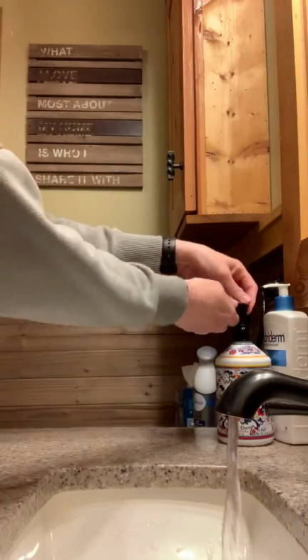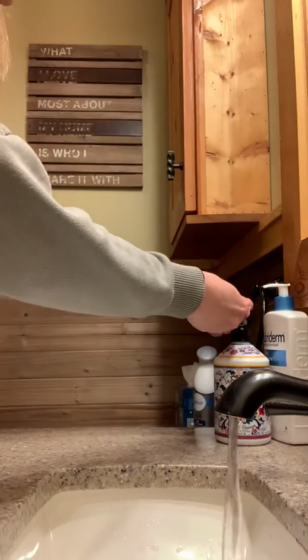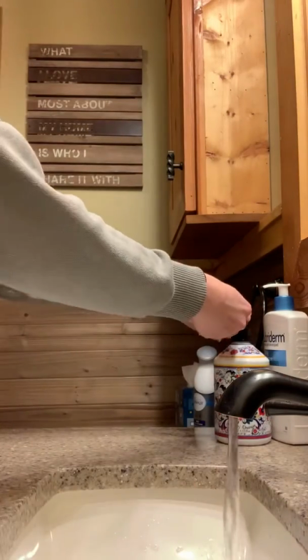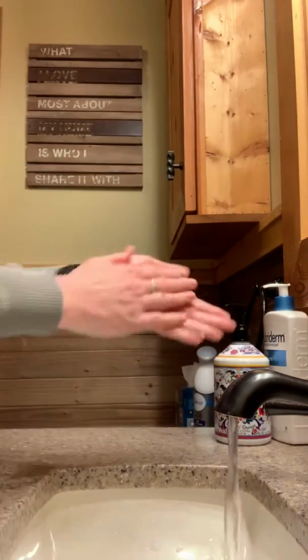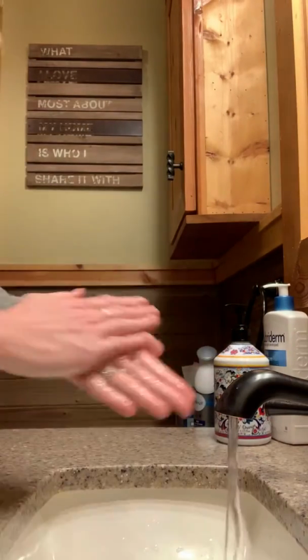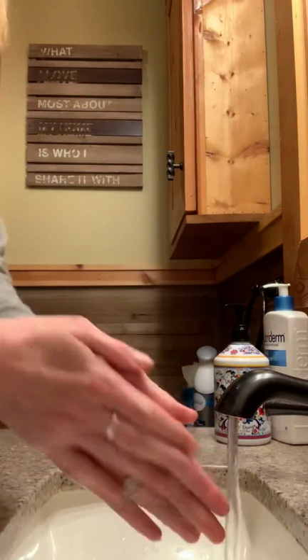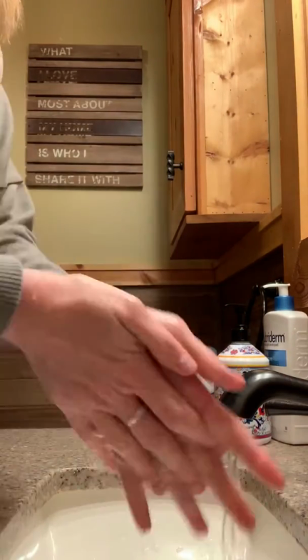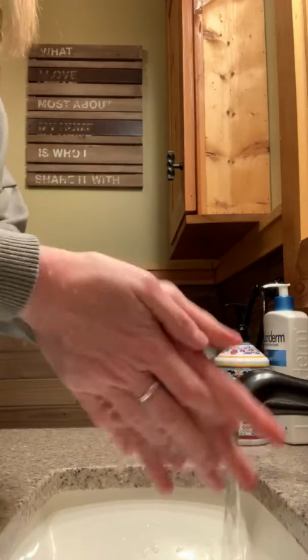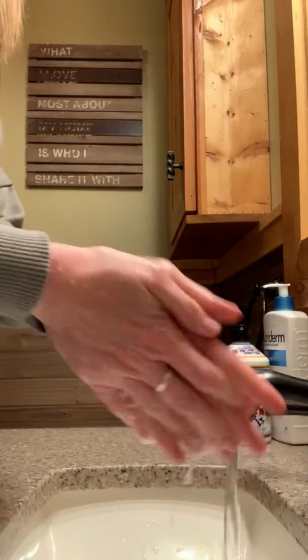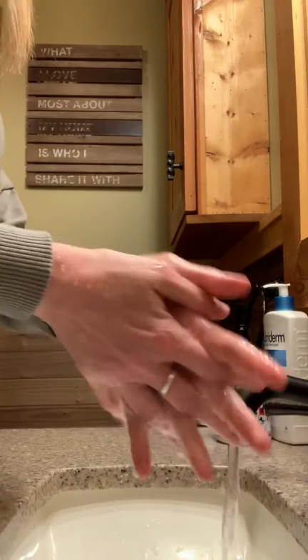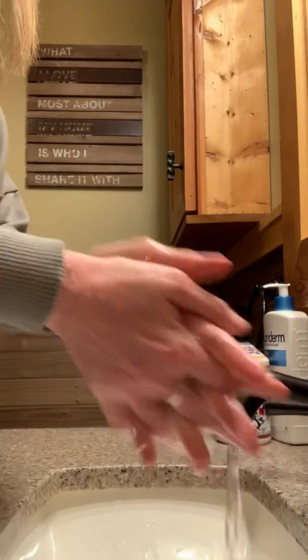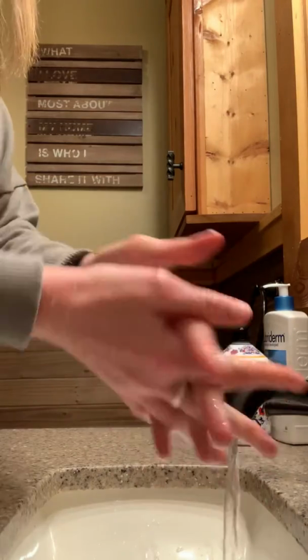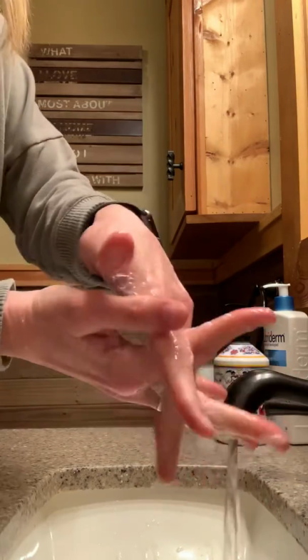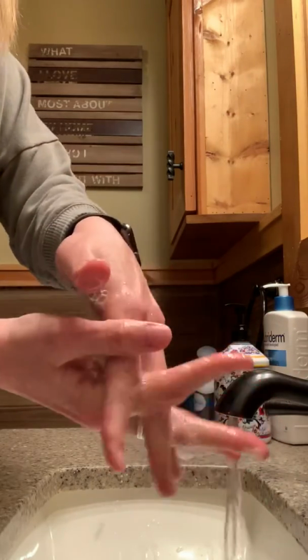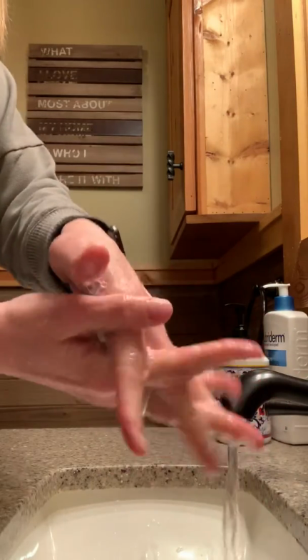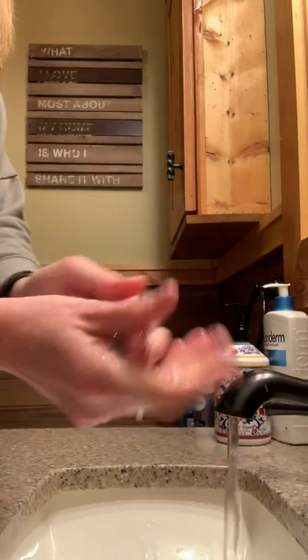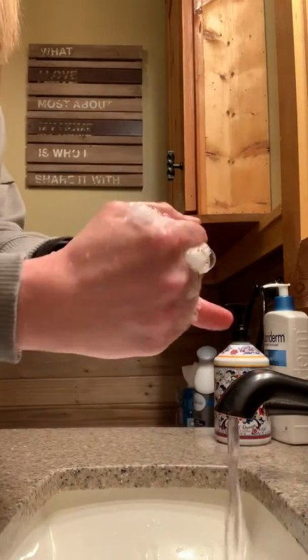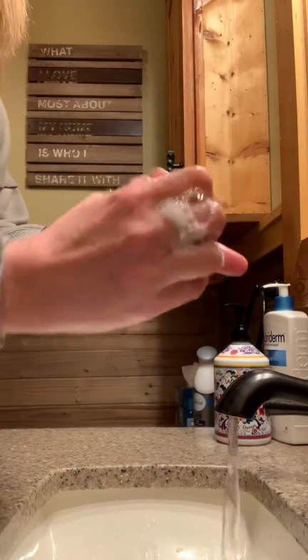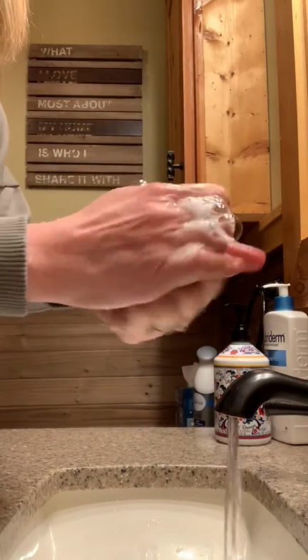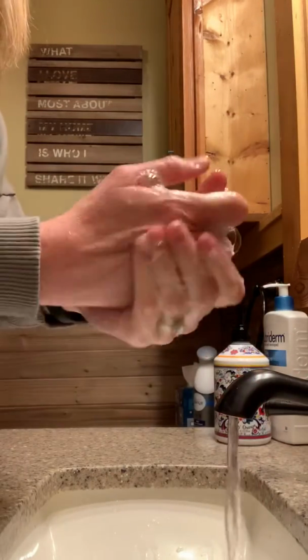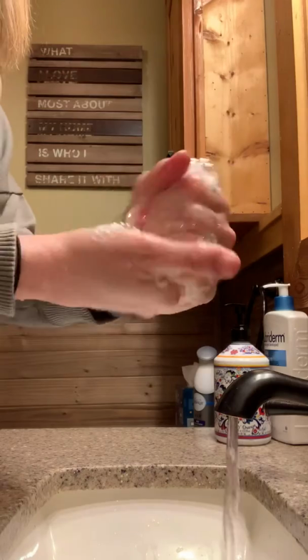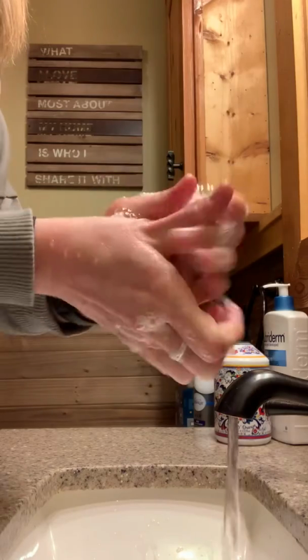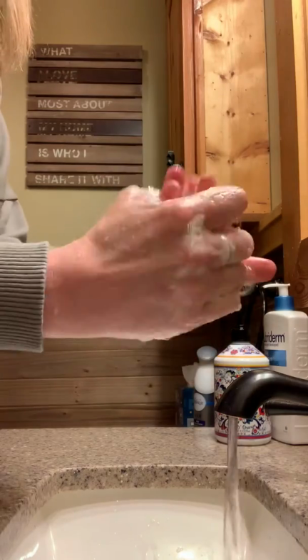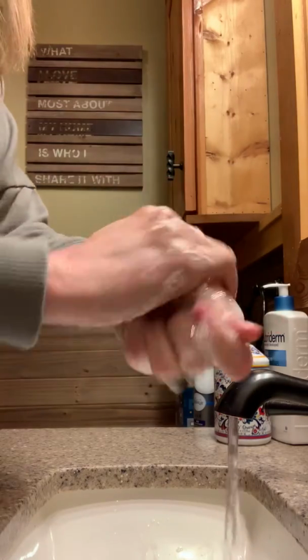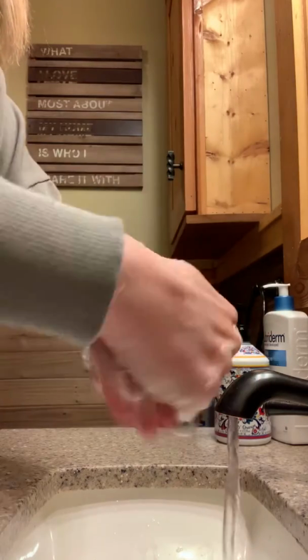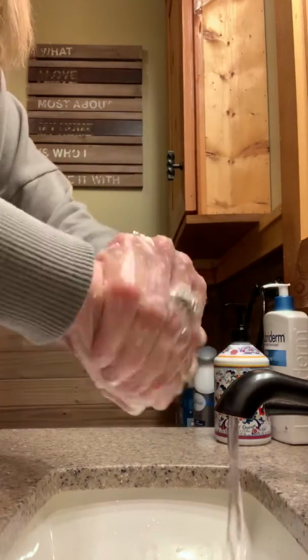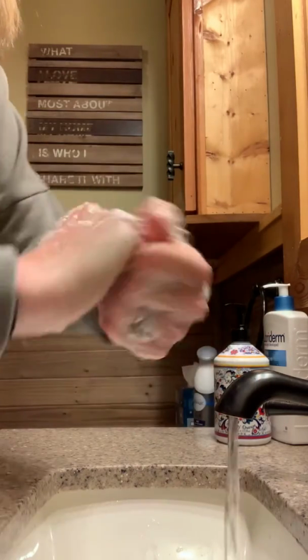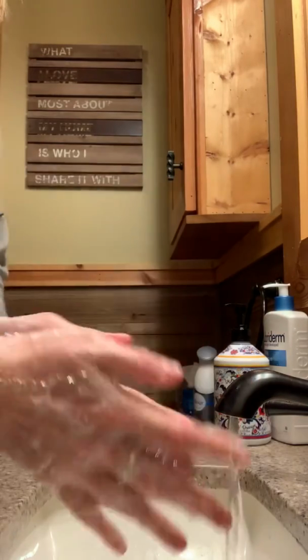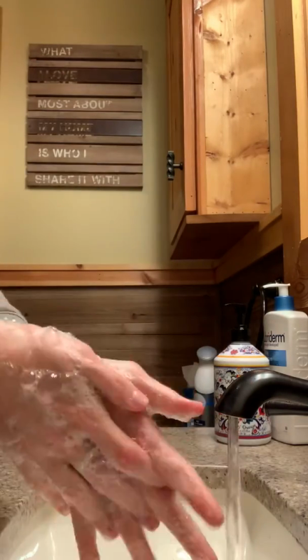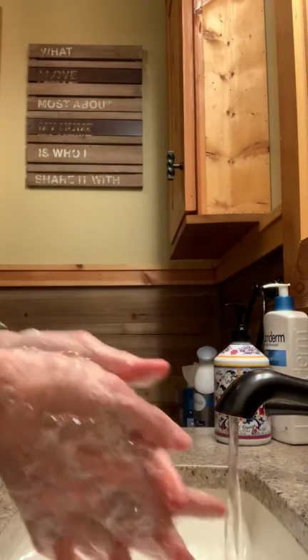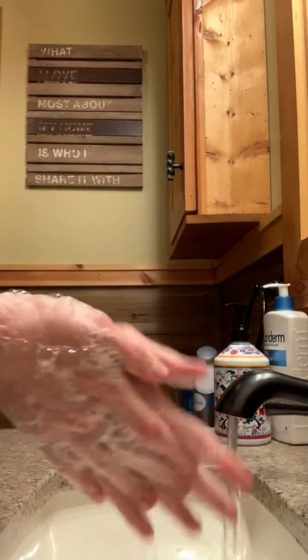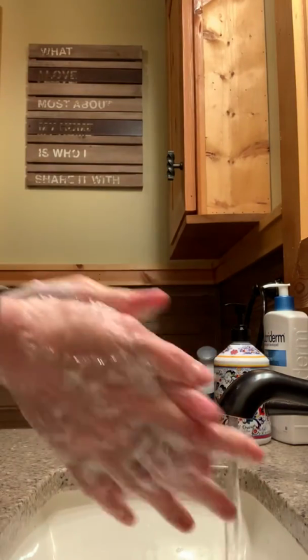I'm going to get soap. I'm going to rub together. I'm going to rub between my fingers, on top here, and then the backs of your hands.